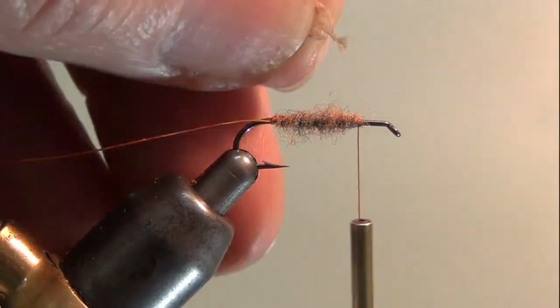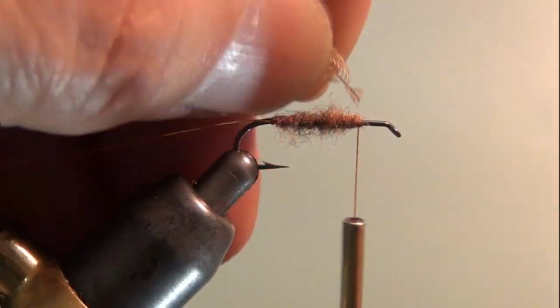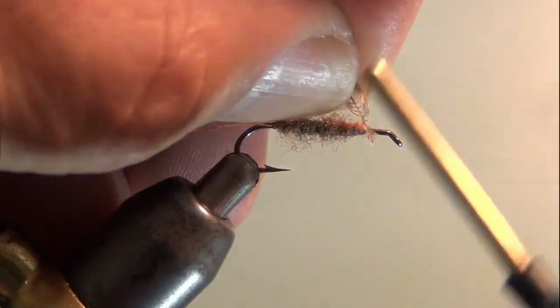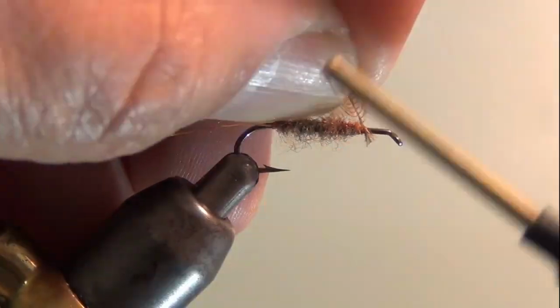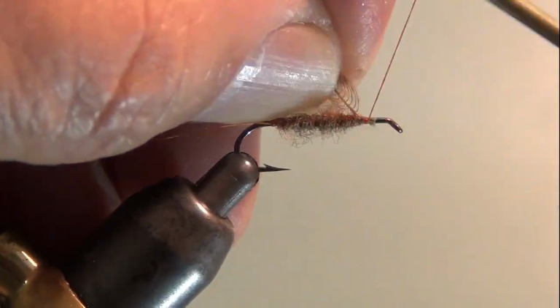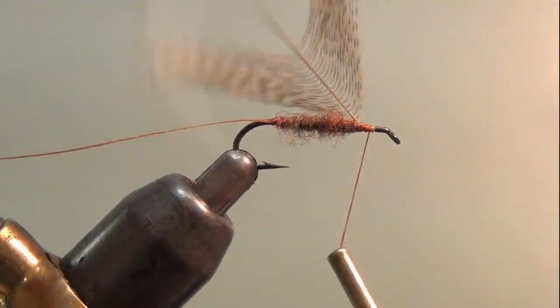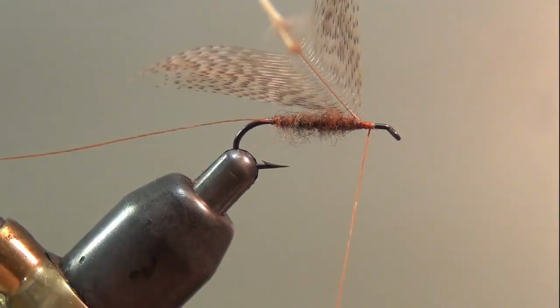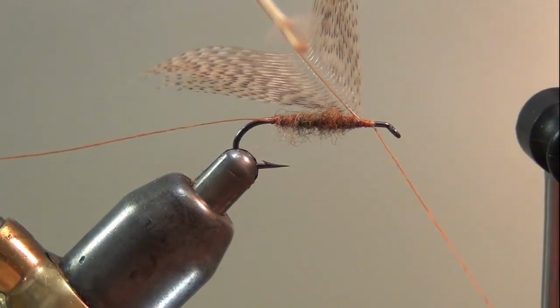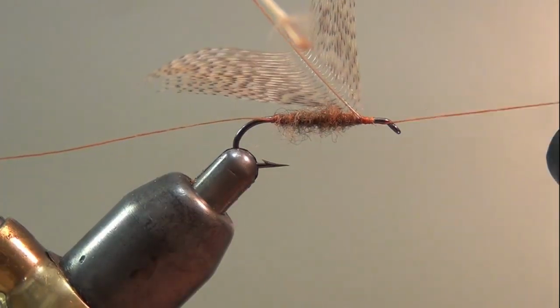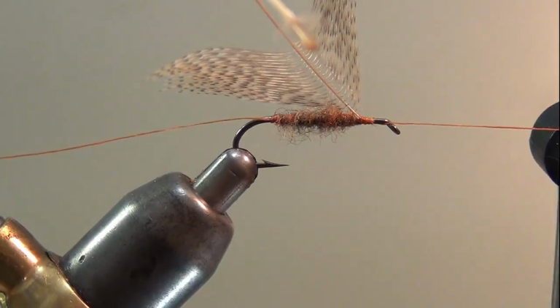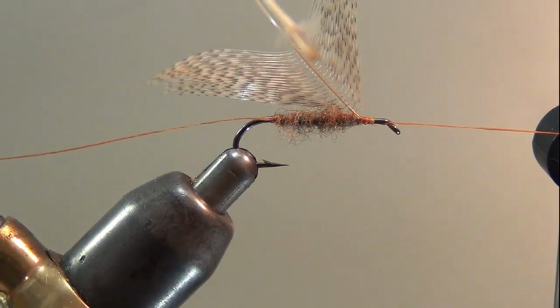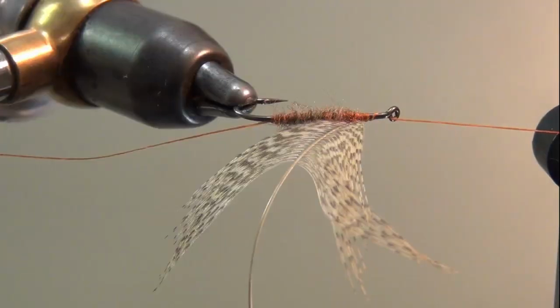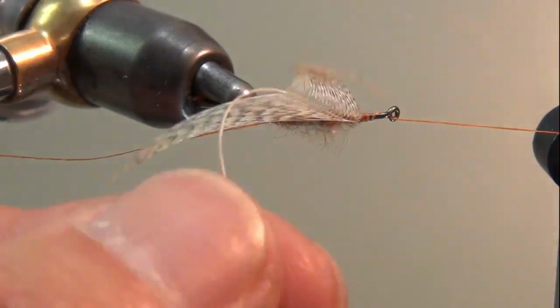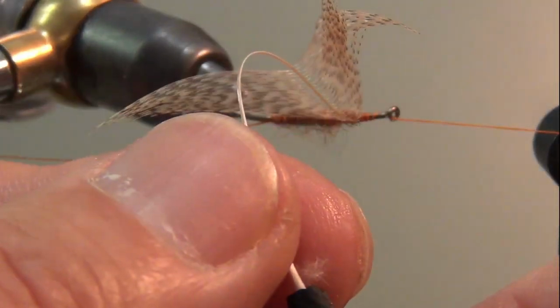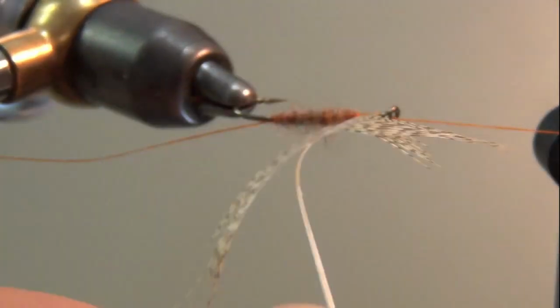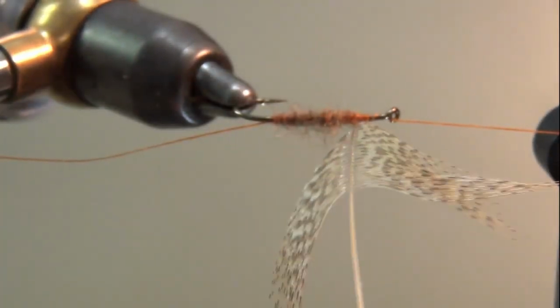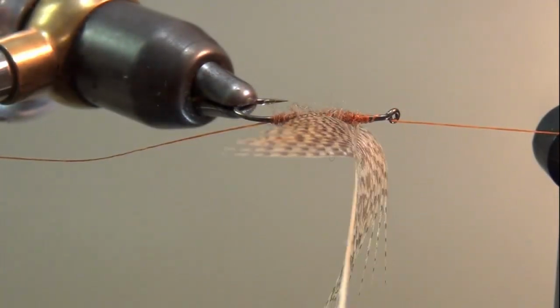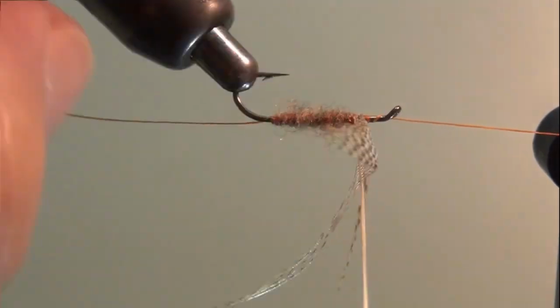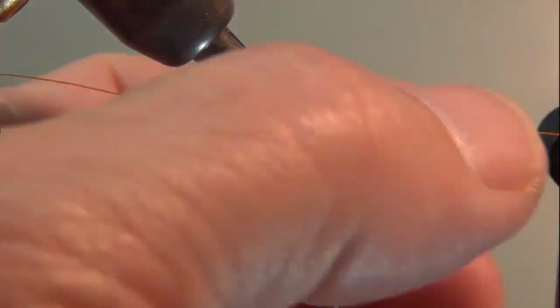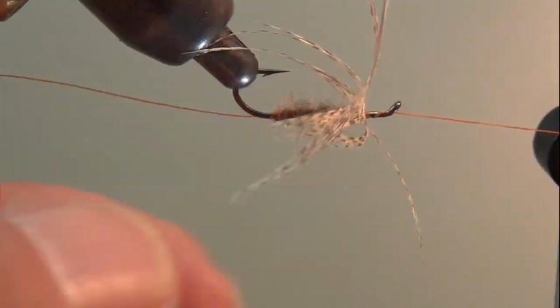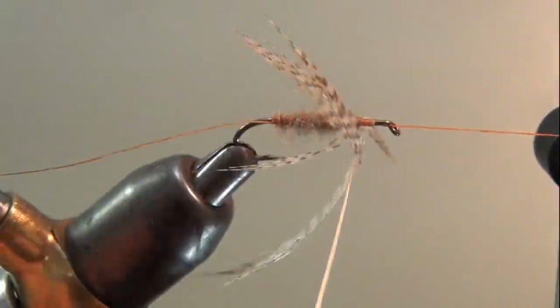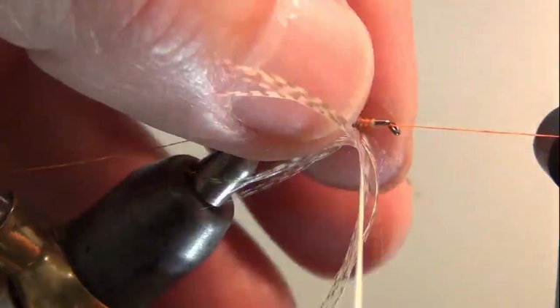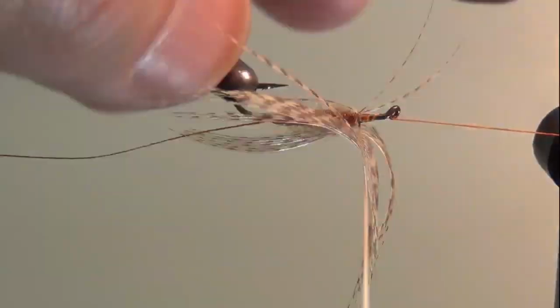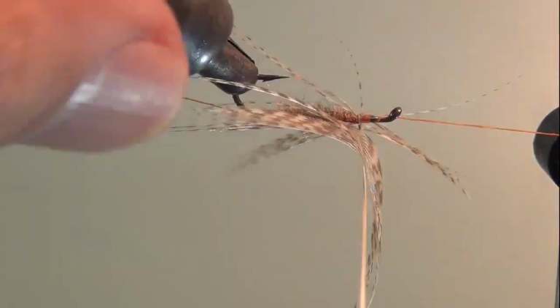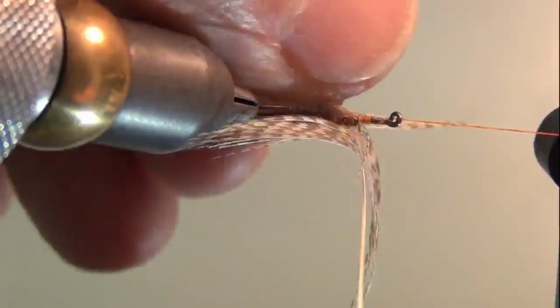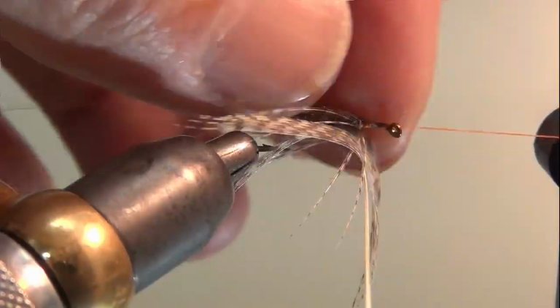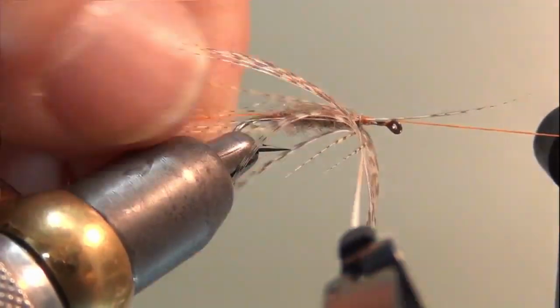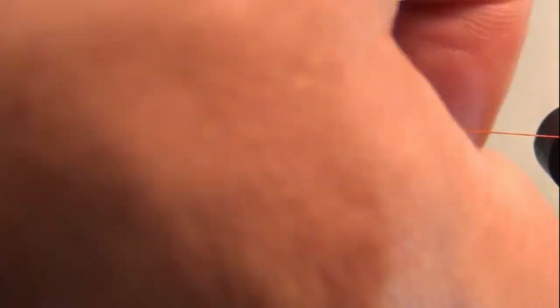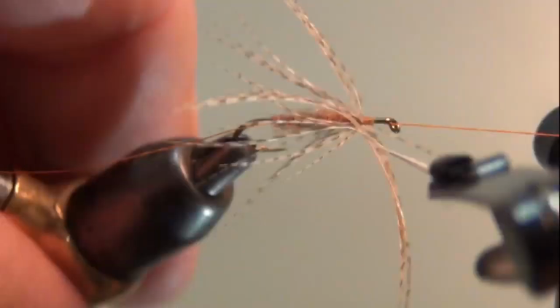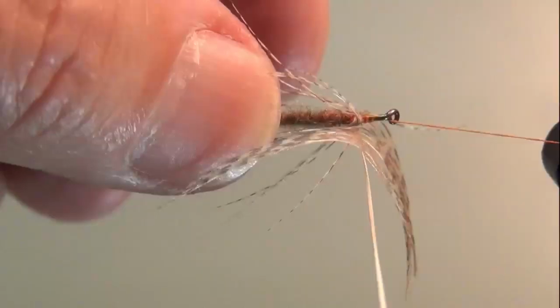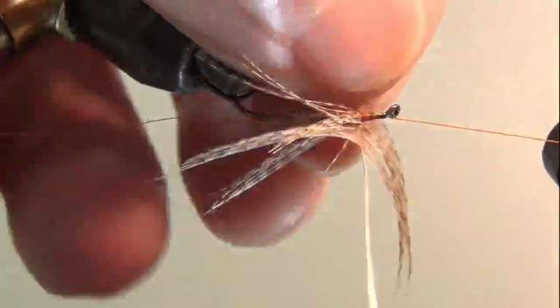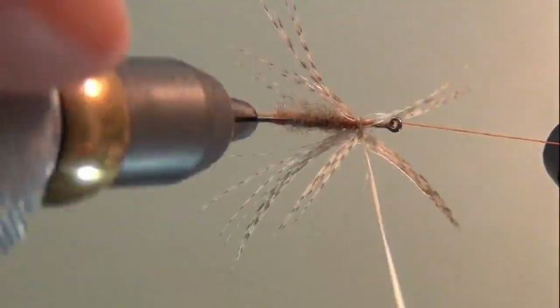I'll bring my bobbin up here and spin it so the thread goes back against the stem and grabs it. I'll get this in my hackle pliers and make a few wraps, folding this hackle towards the rear as I wrap.